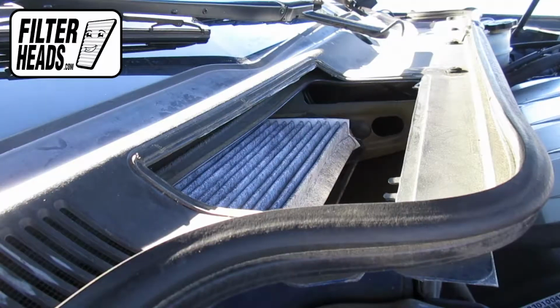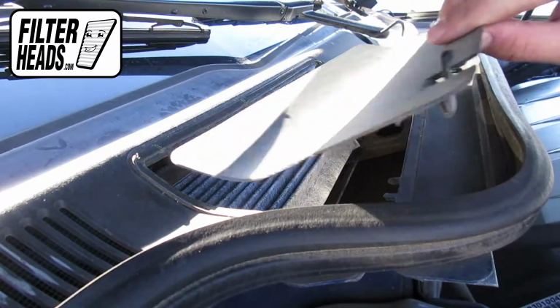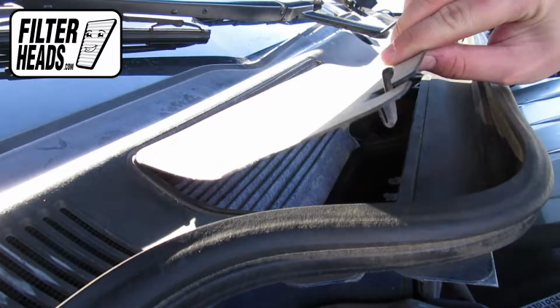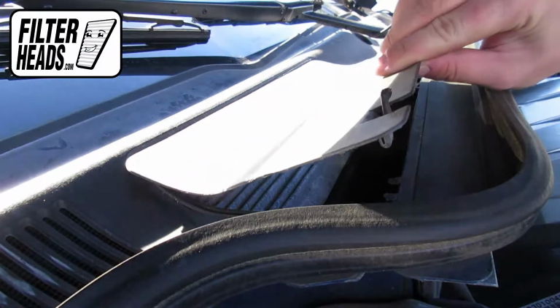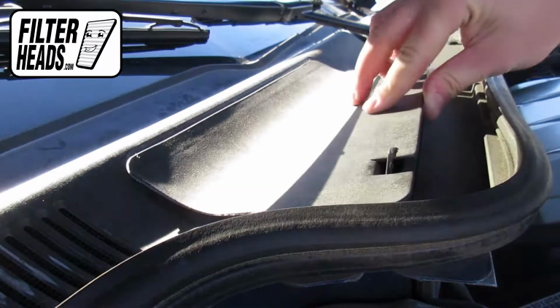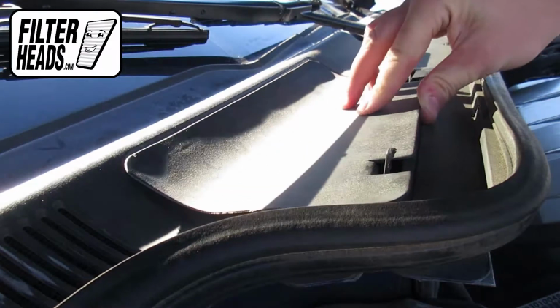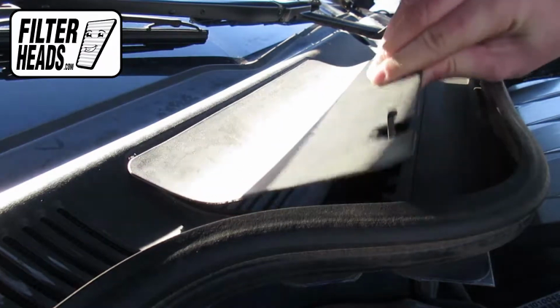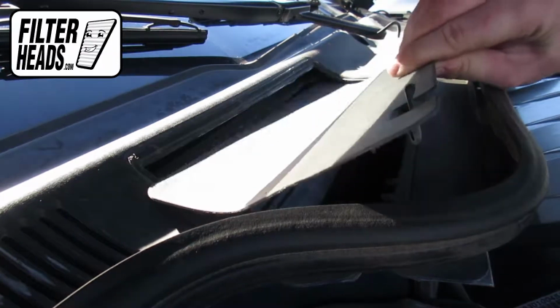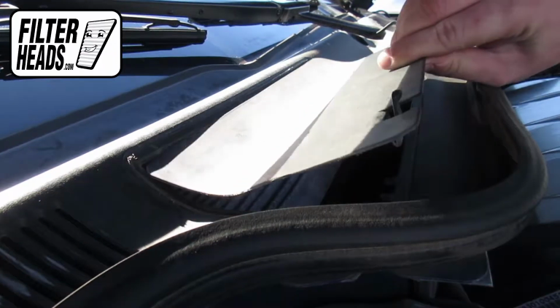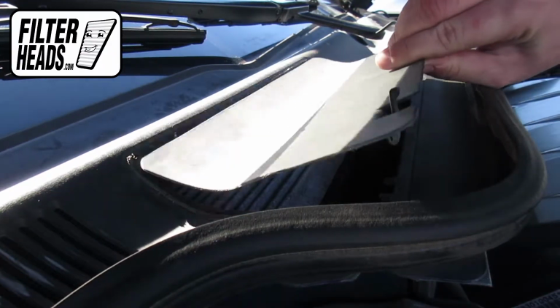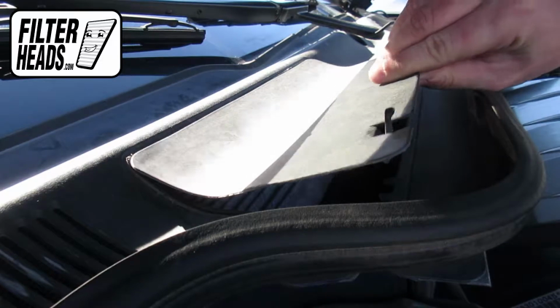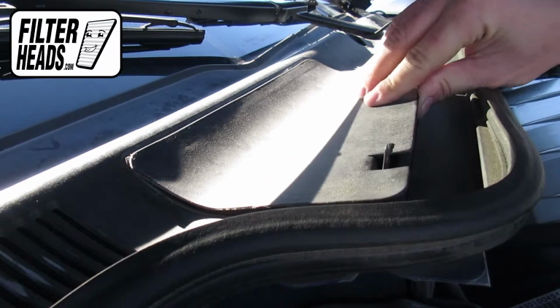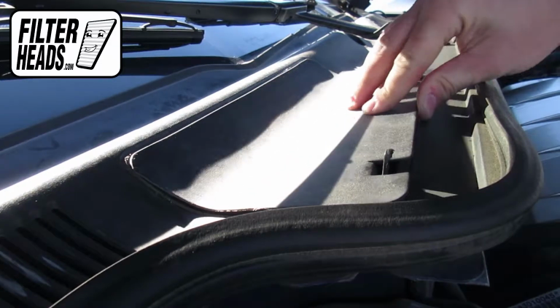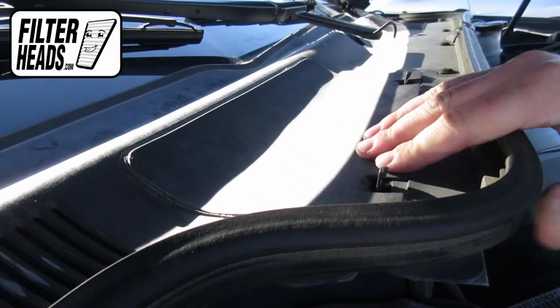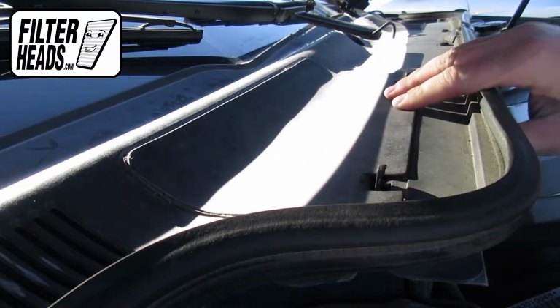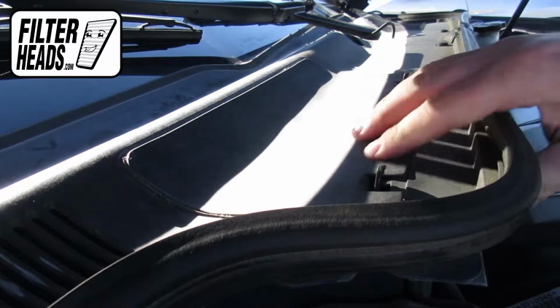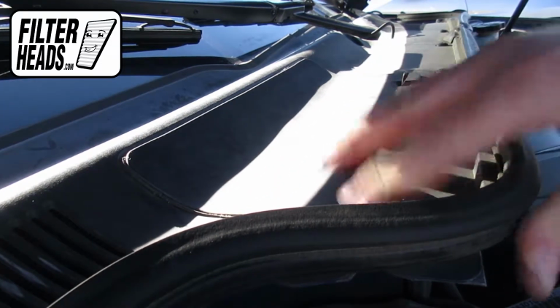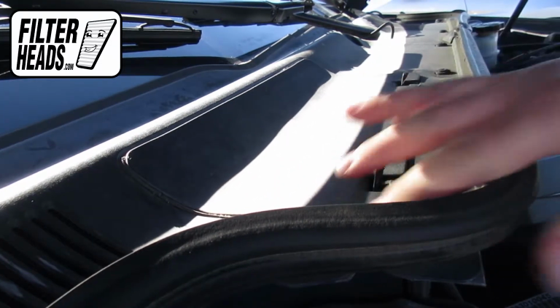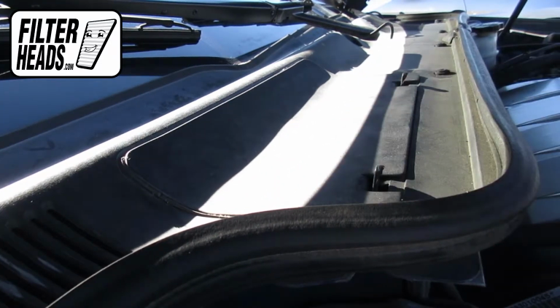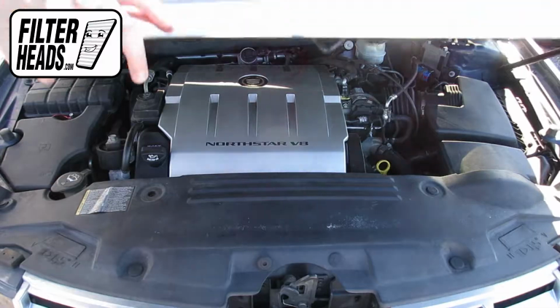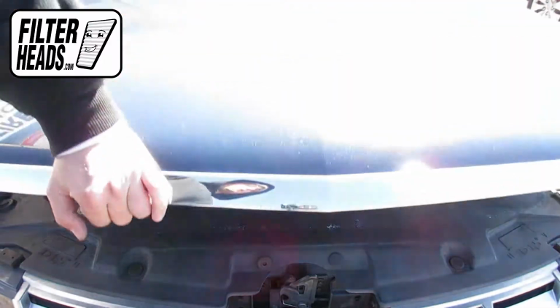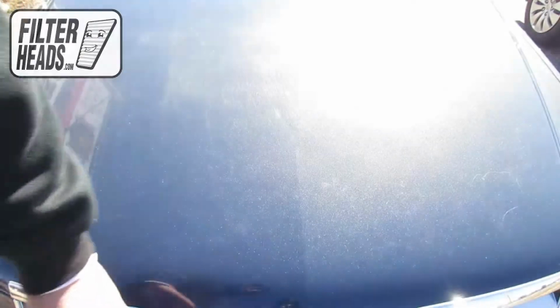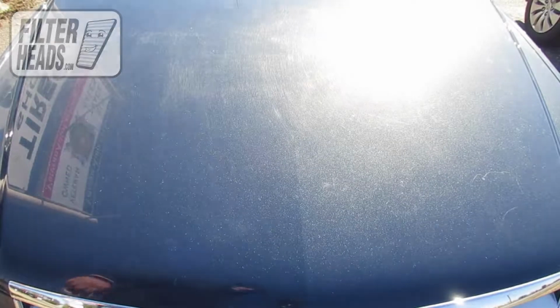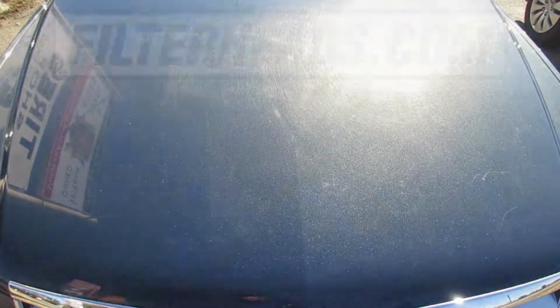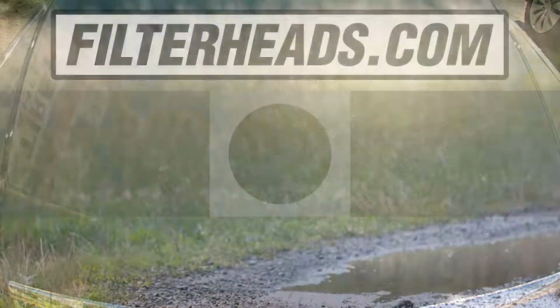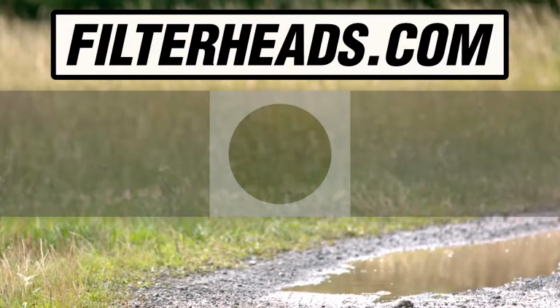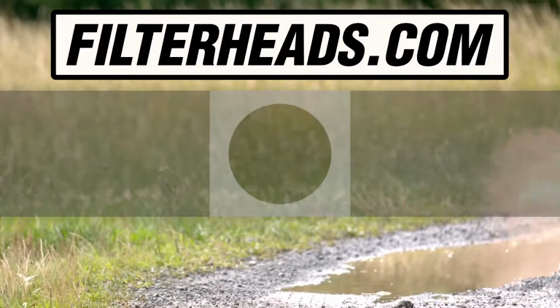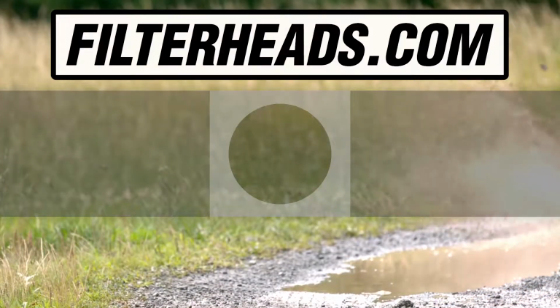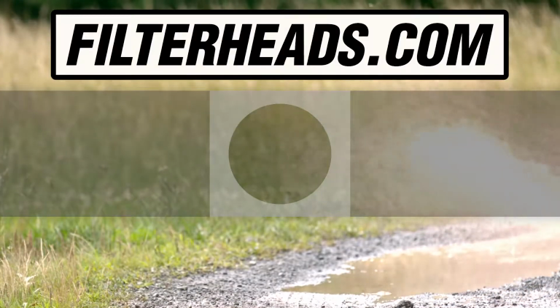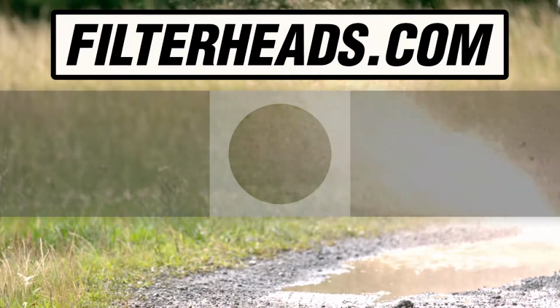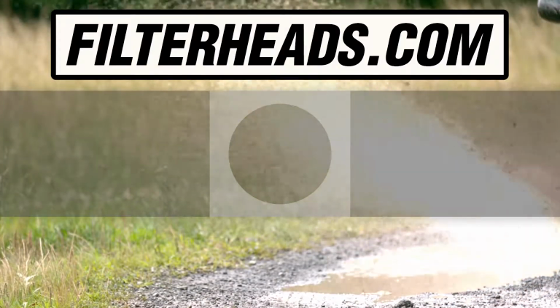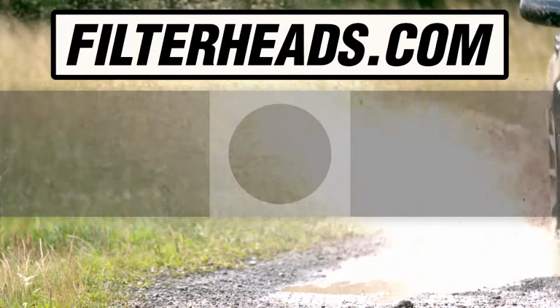Slide the housing cover into position and press to lock it into place. Close the hood. Visit our website to order your filter to ensure that it fits.